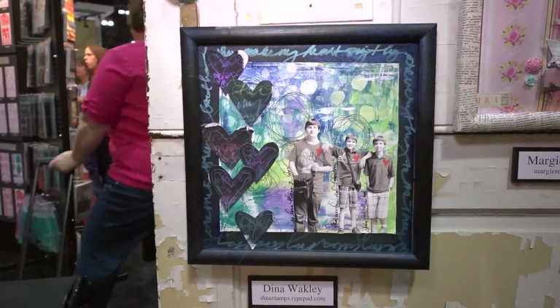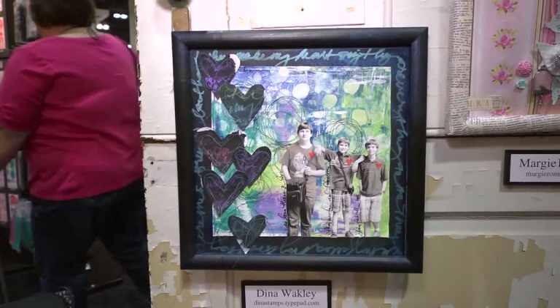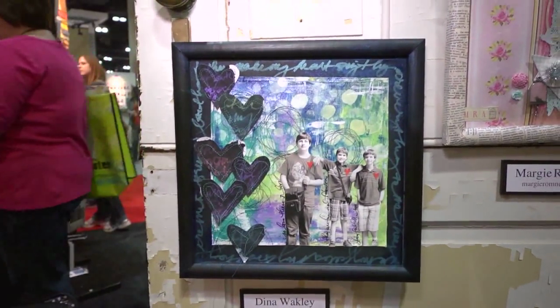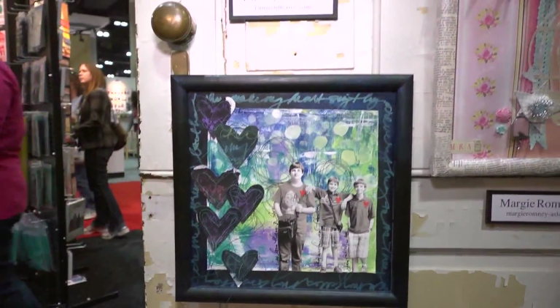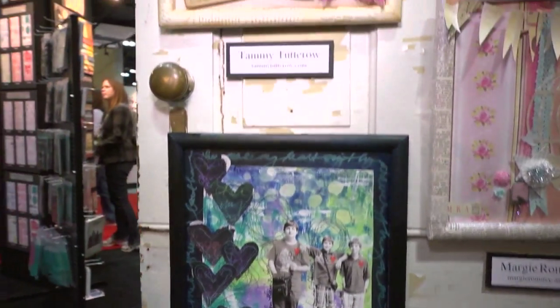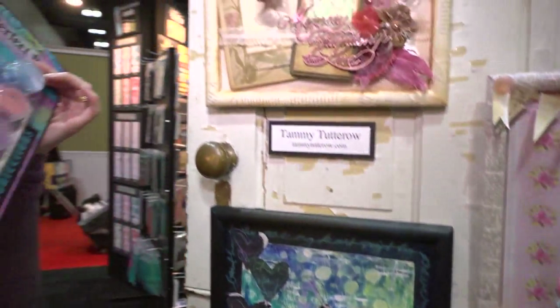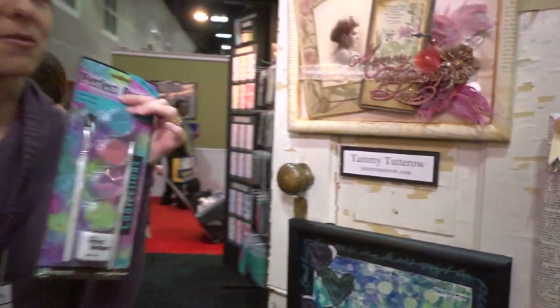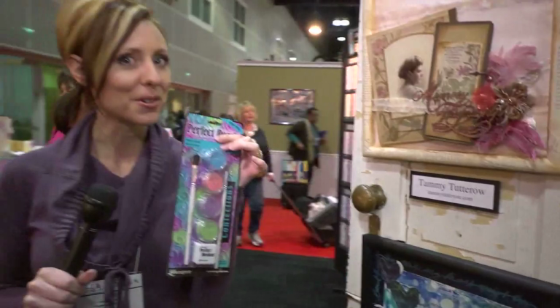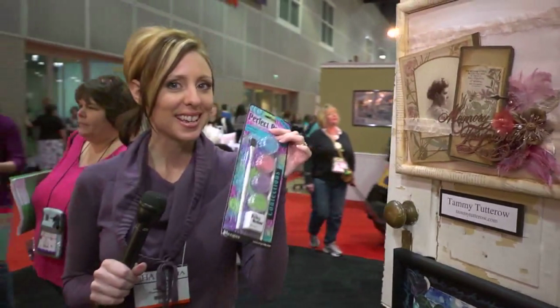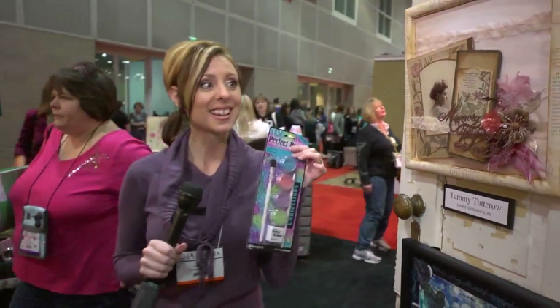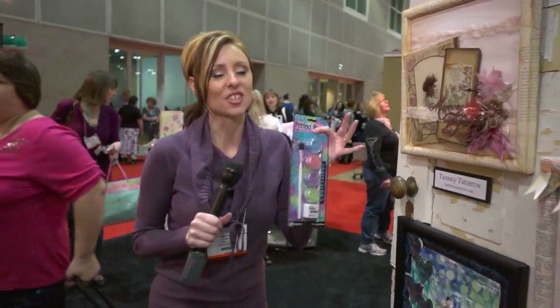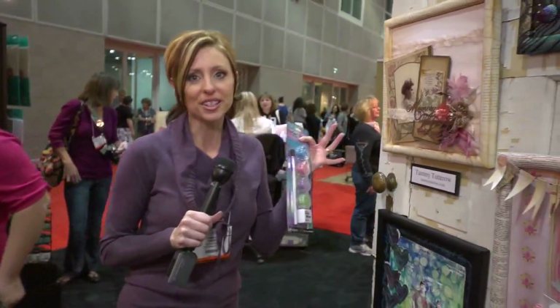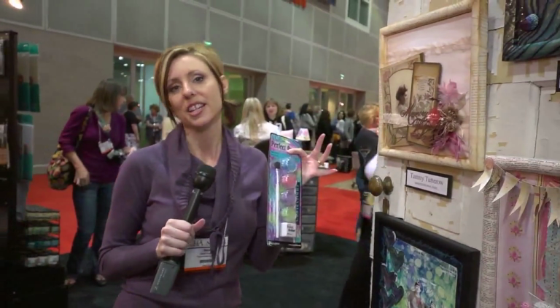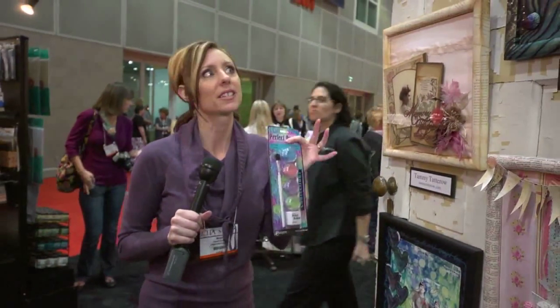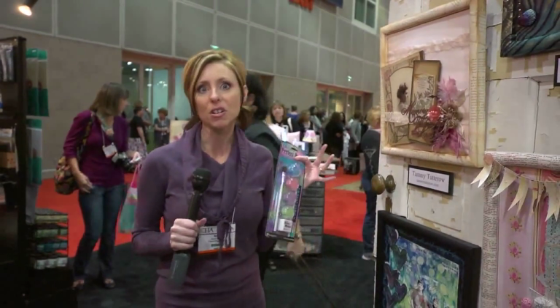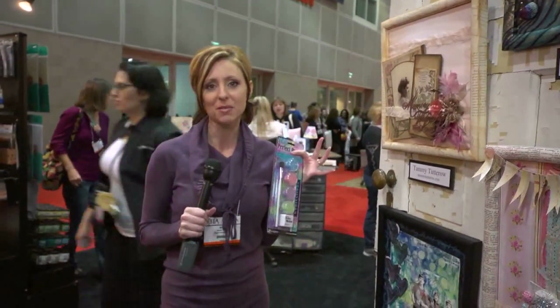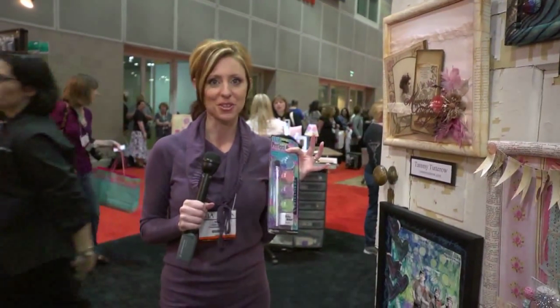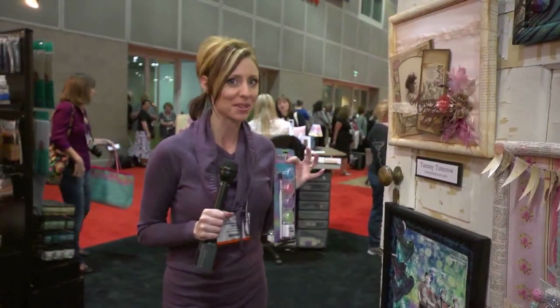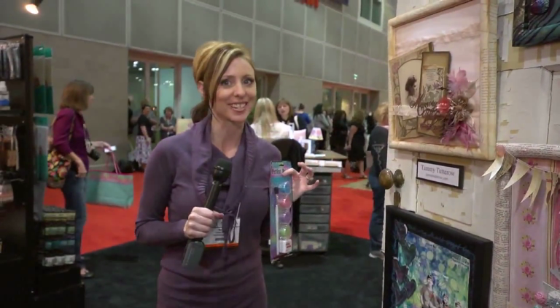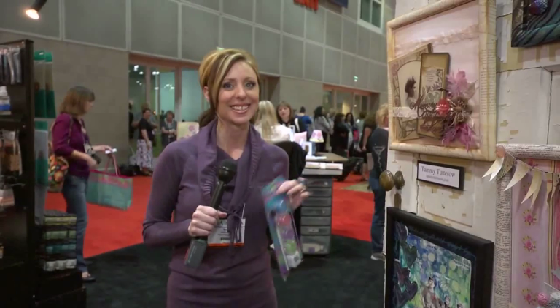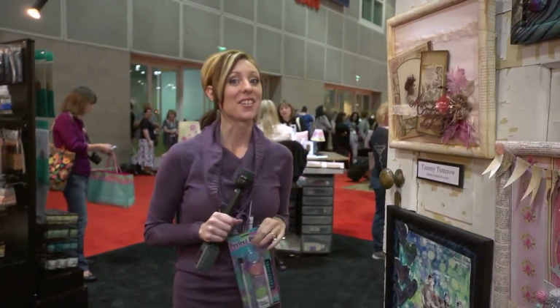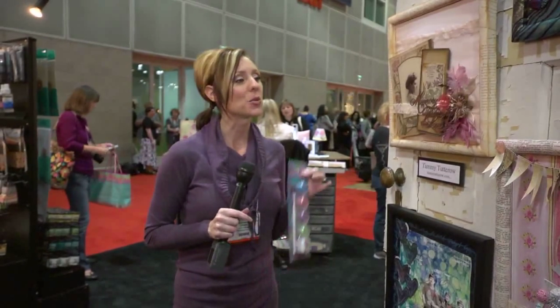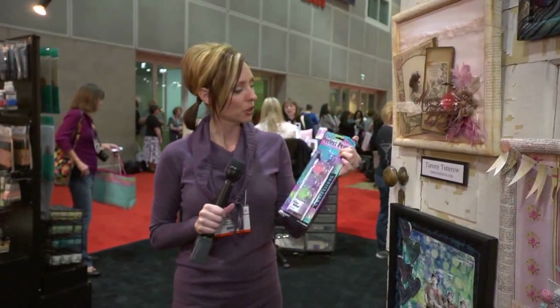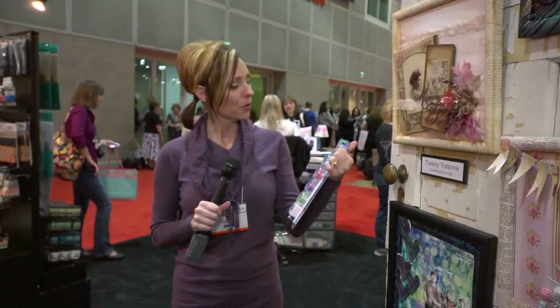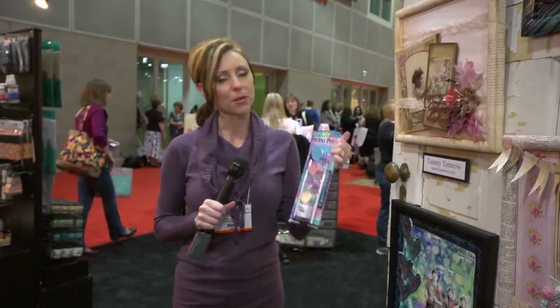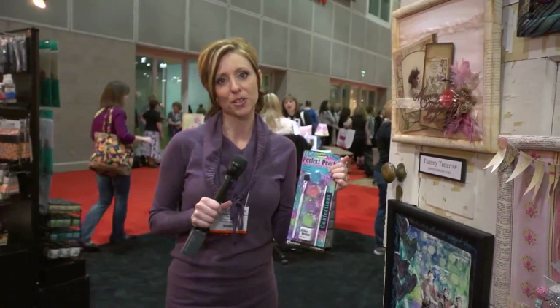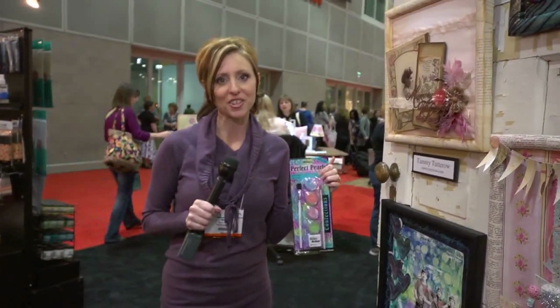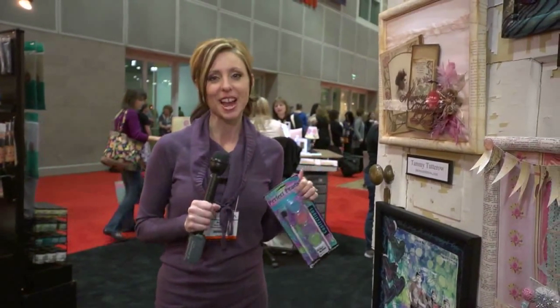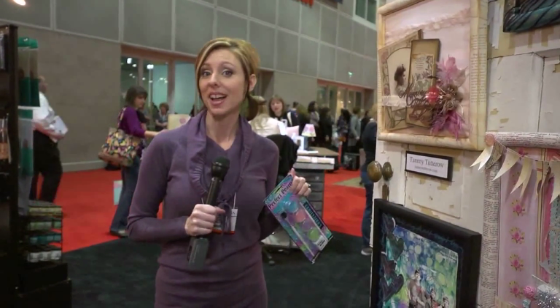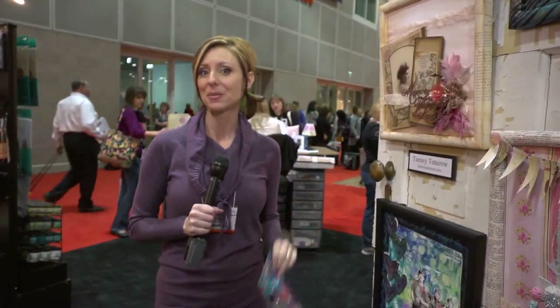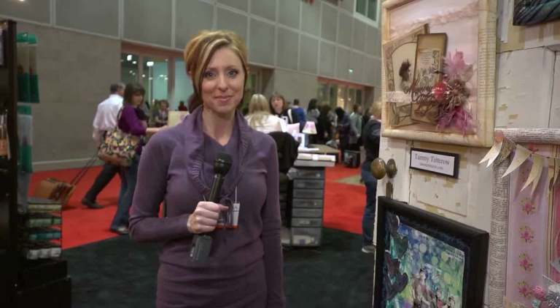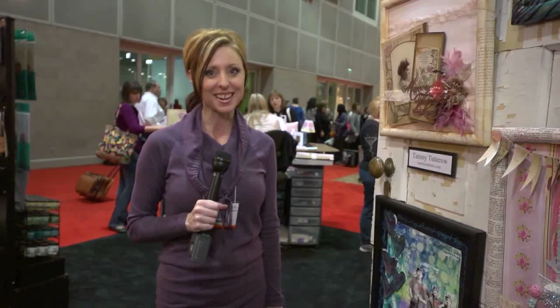Hopefully that gave you some inspiration on what you can do with your Perfect Pearls. Again, this is artwork you see here, but all of this can be done with your scrapbooking projects. If you're looking for it, it's Perfect Pearls by Ranger. I'm Noelle Hyman with PaperClipping.com.